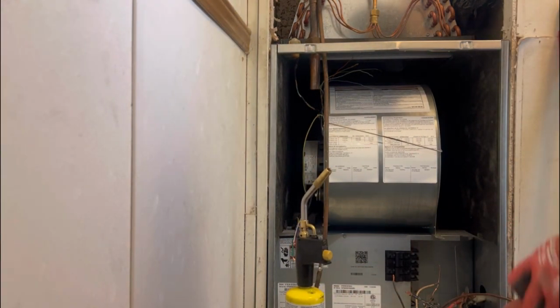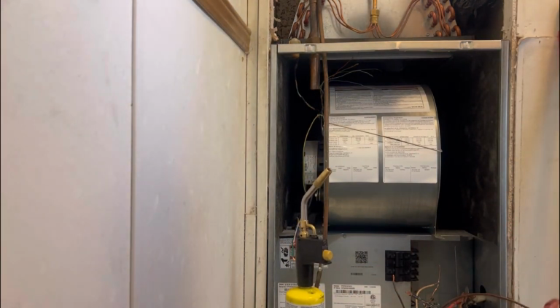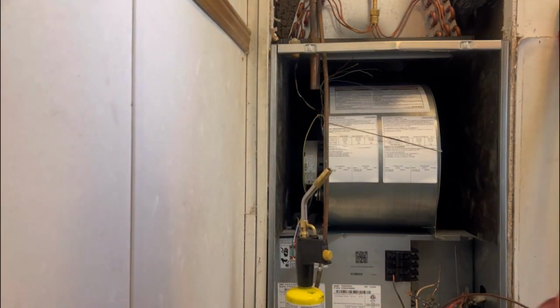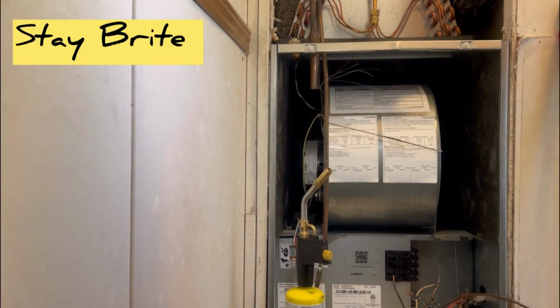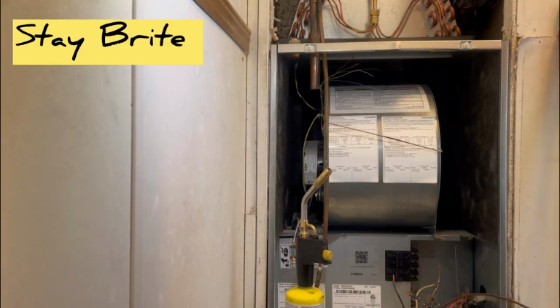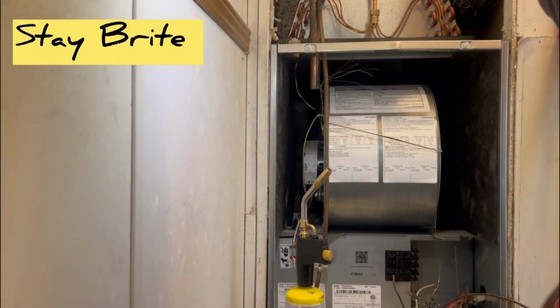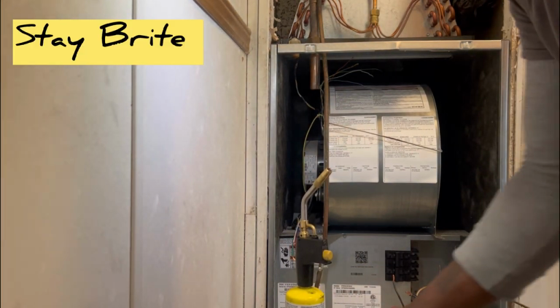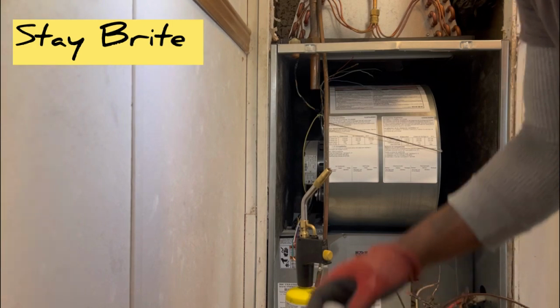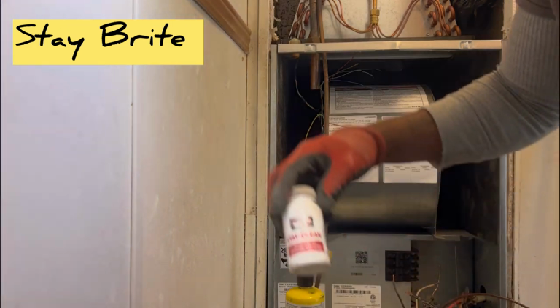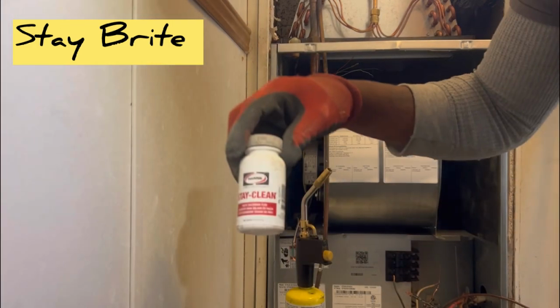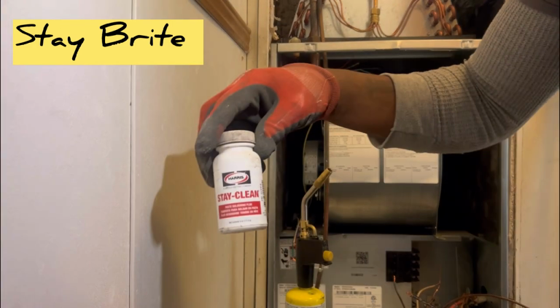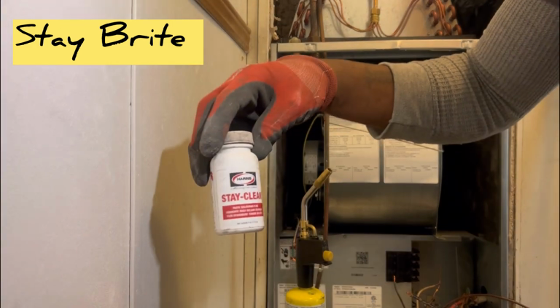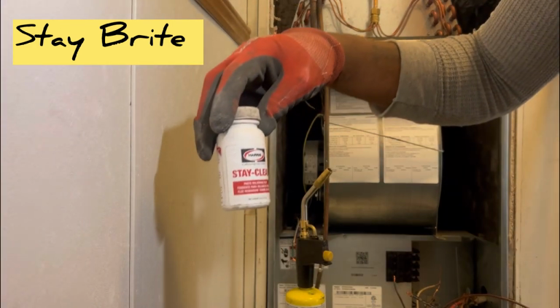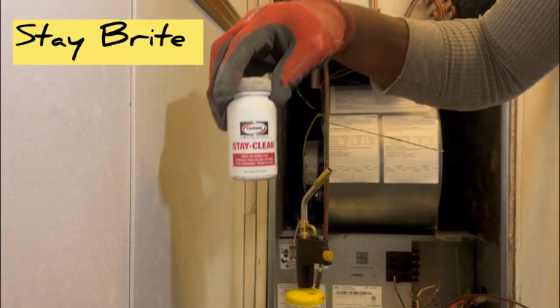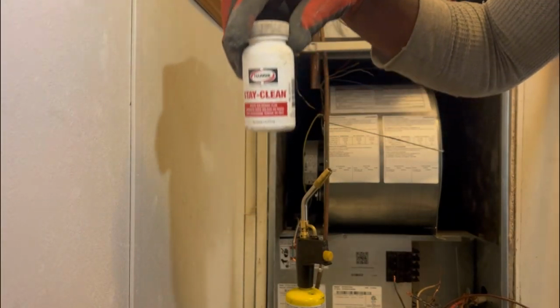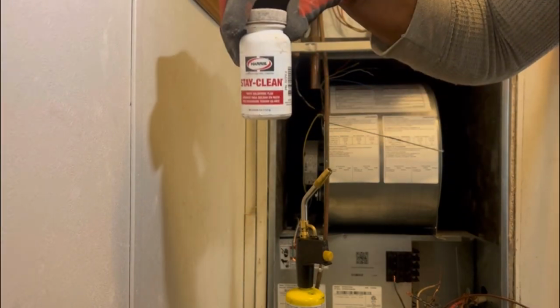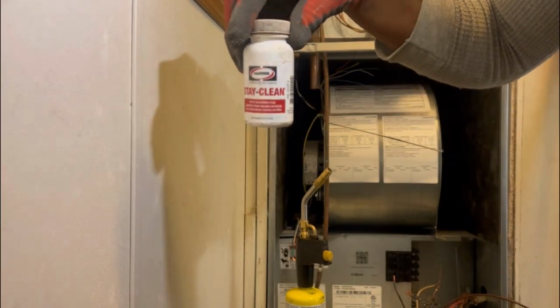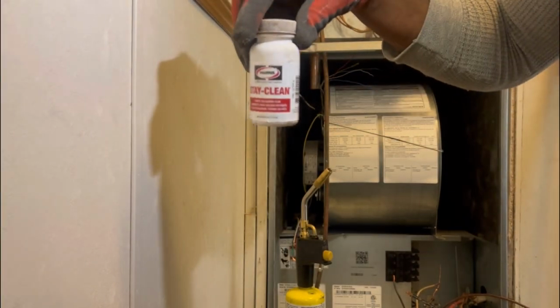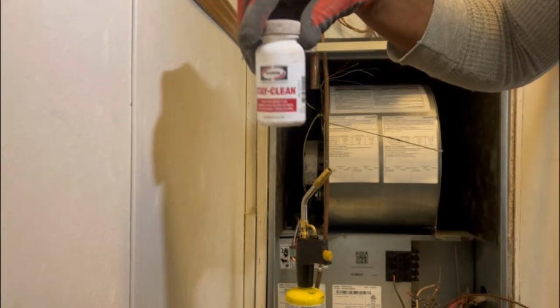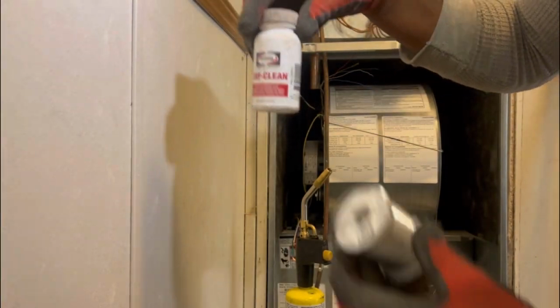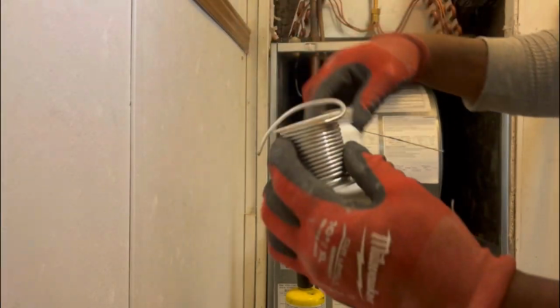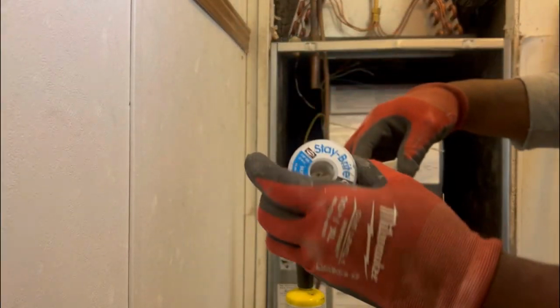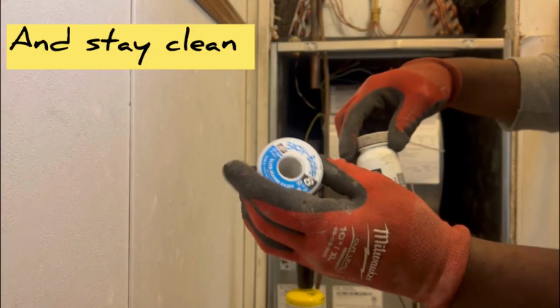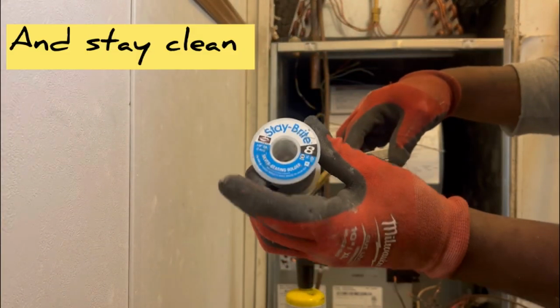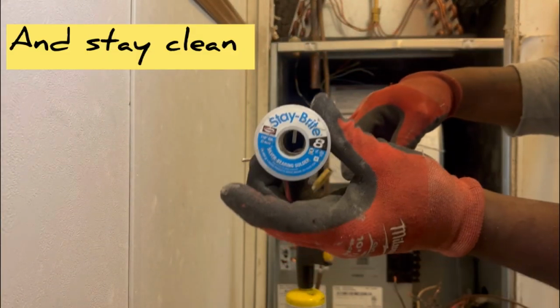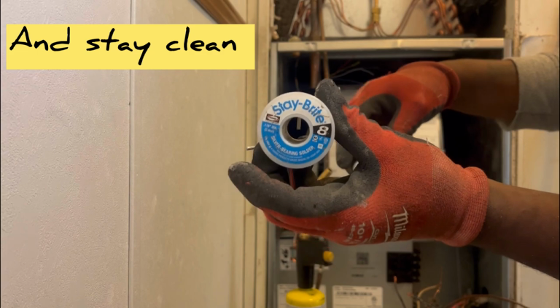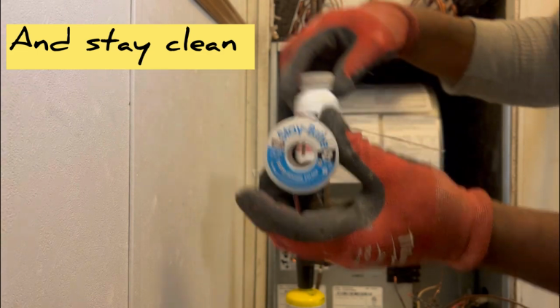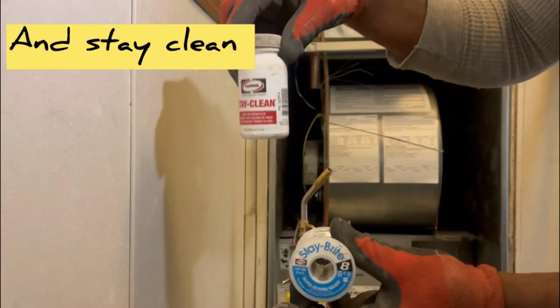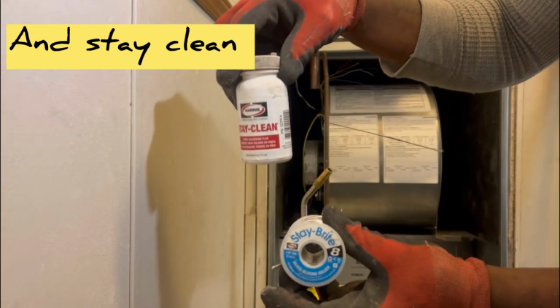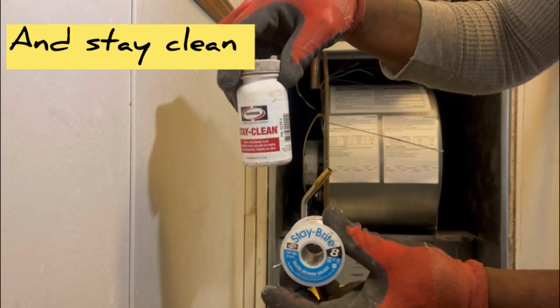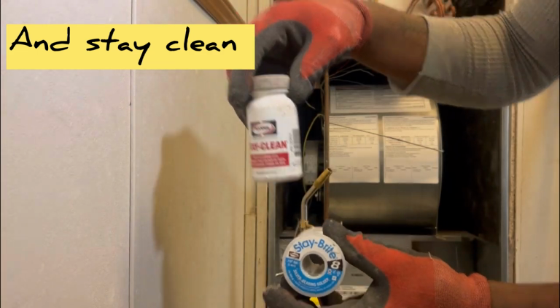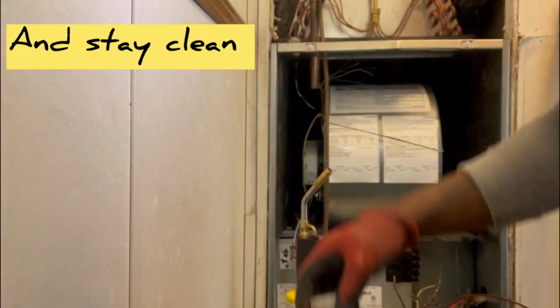All right, folks, time to put it together. This is what I use right here — that's all you need.